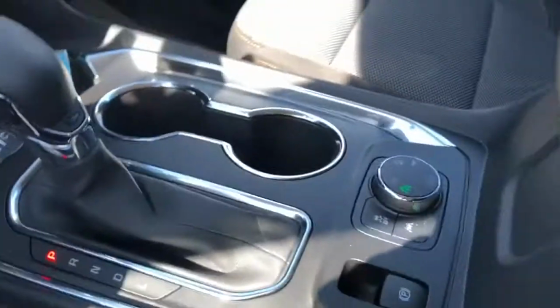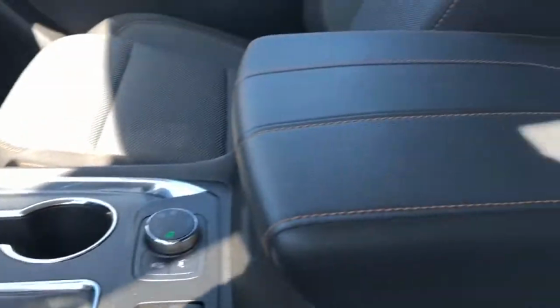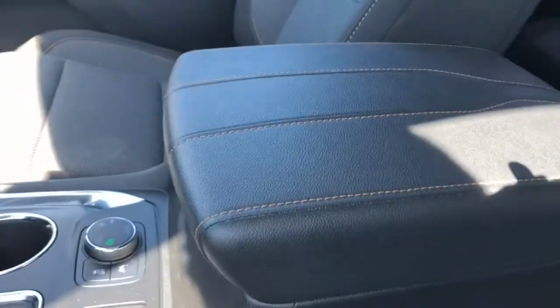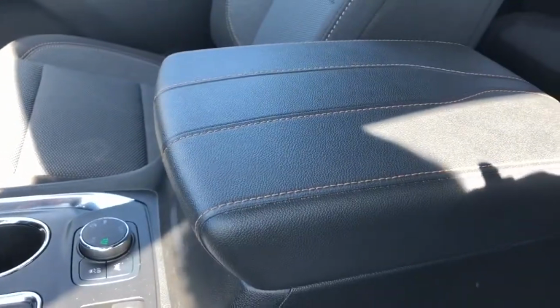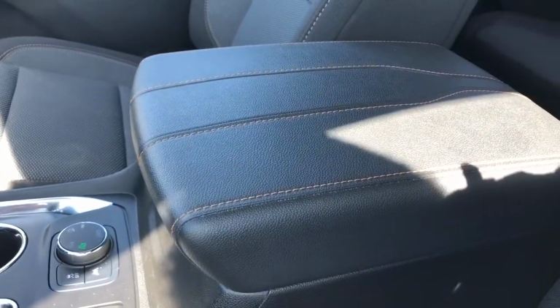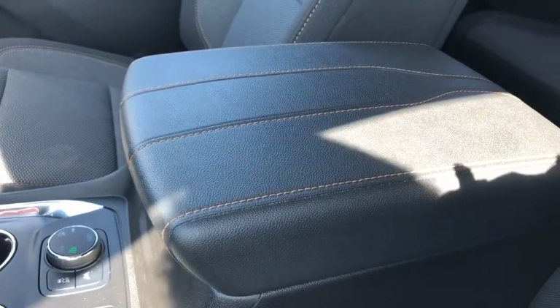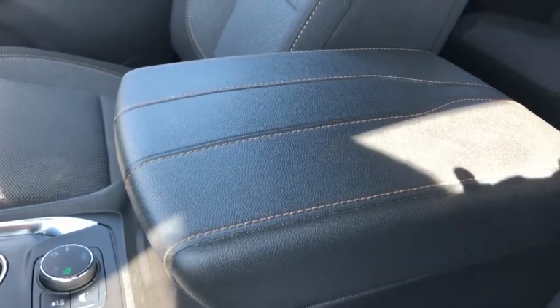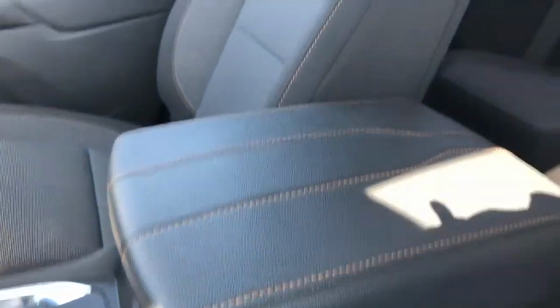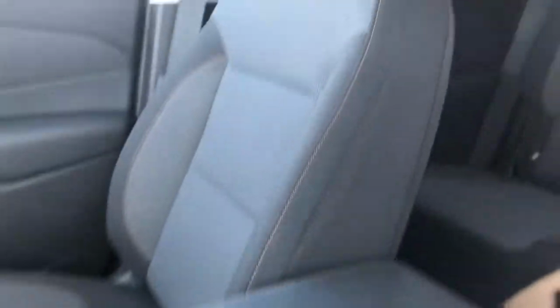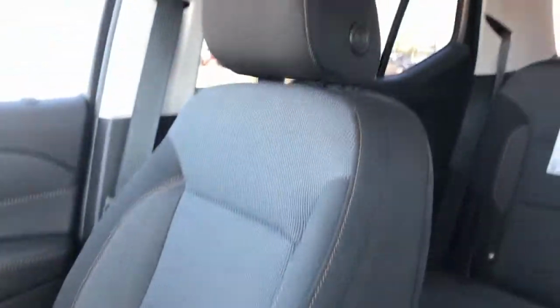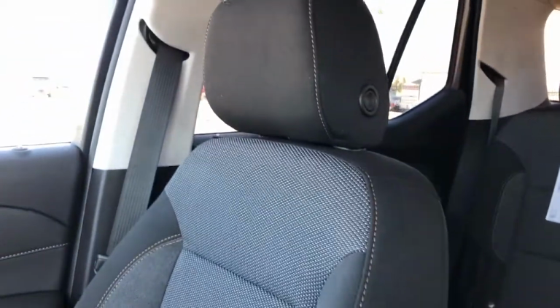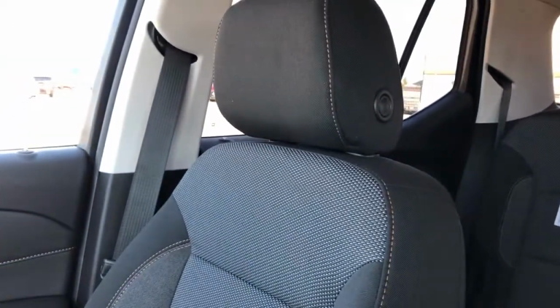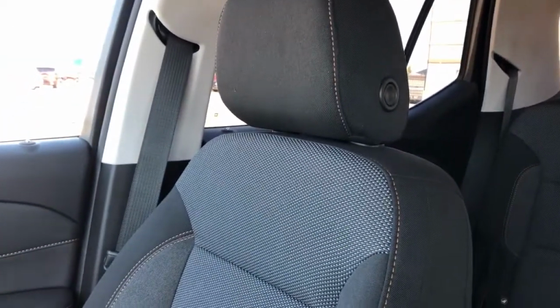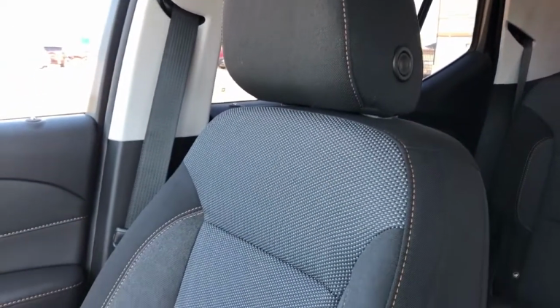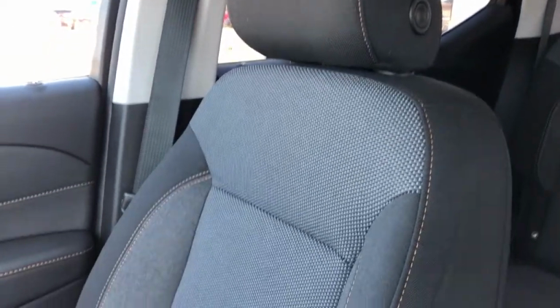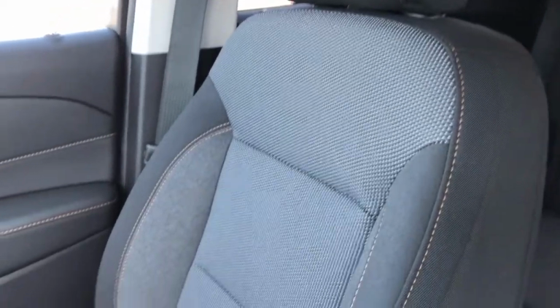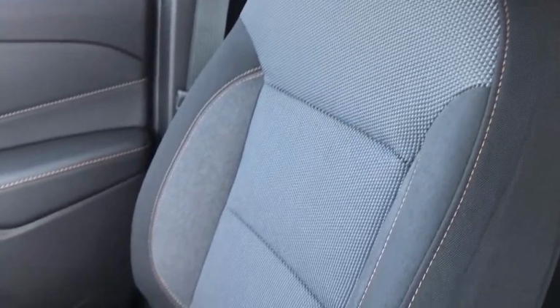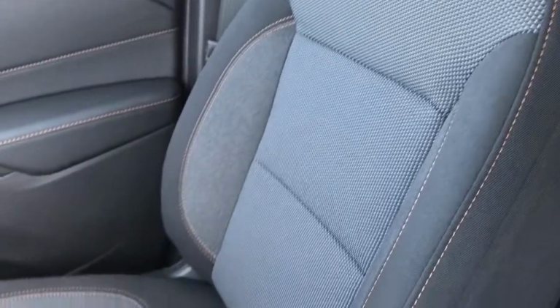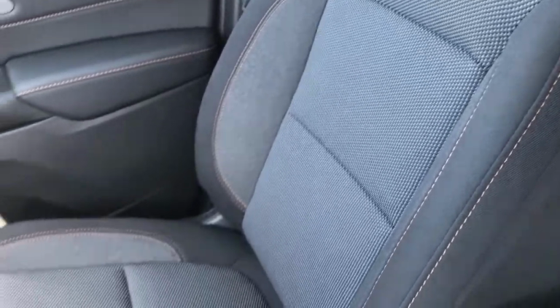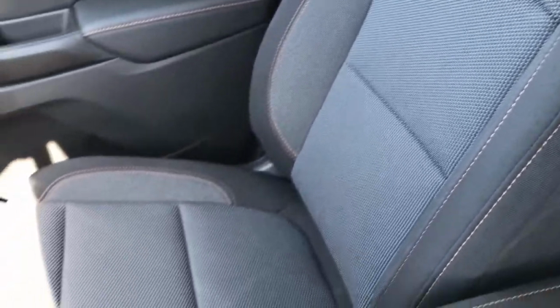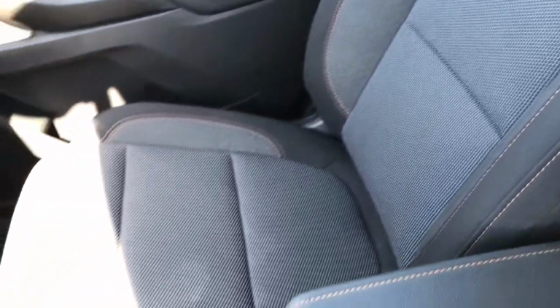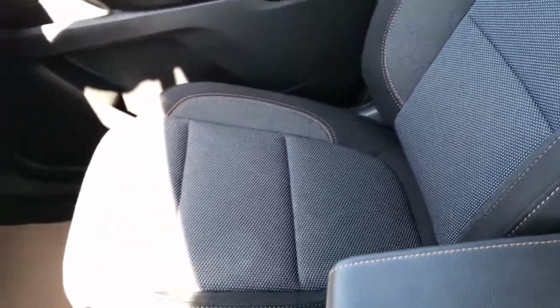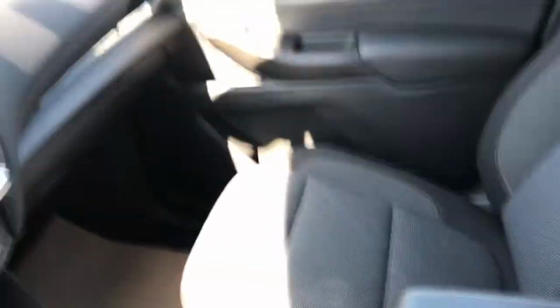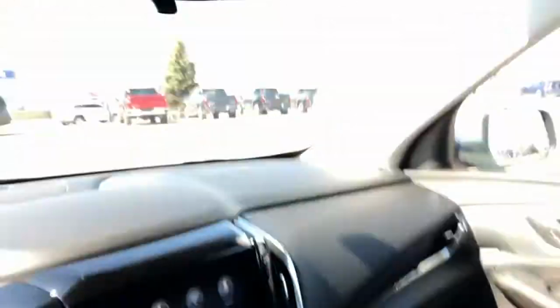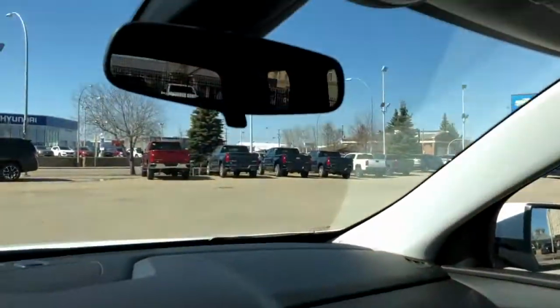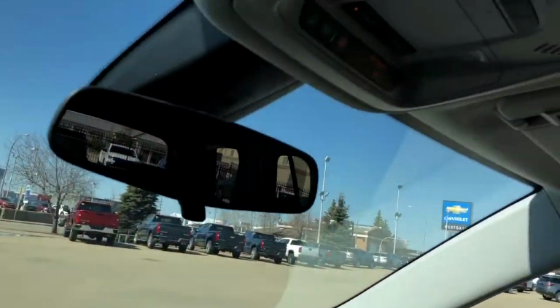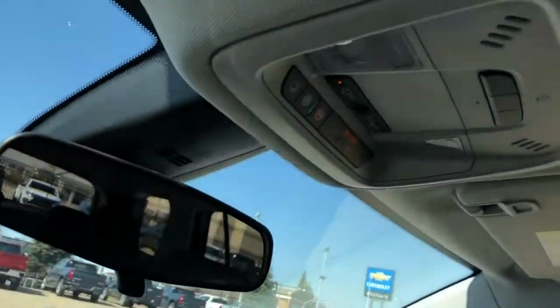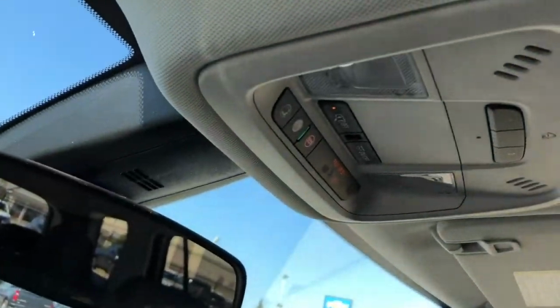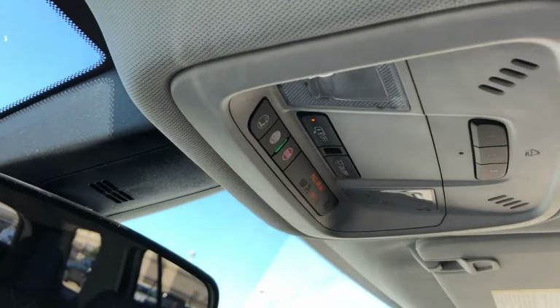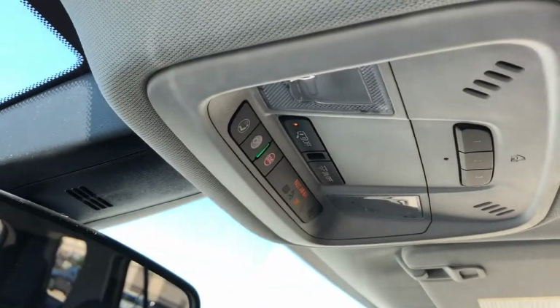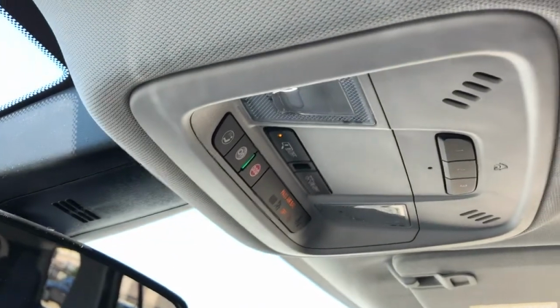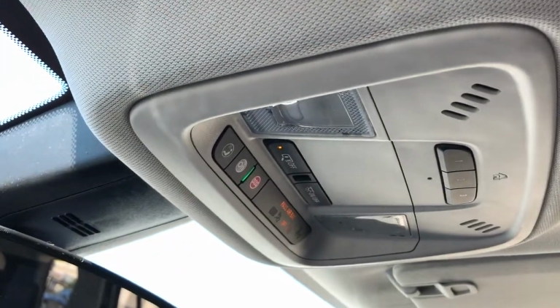Heated leather center console with copper stitching. The front seats are featured in black fabric with a textured pattern in the lower portion and copper stitching throughout. And above the rear view mirror we have our OnStar controls, reading lights and three garage door openers.